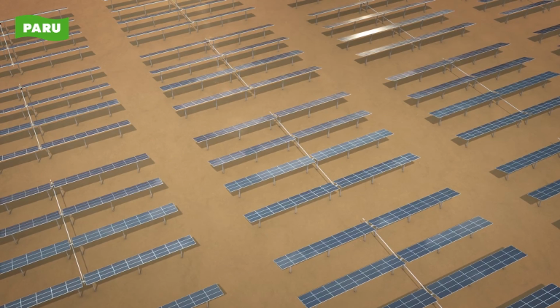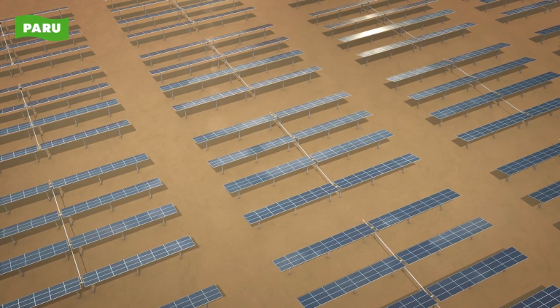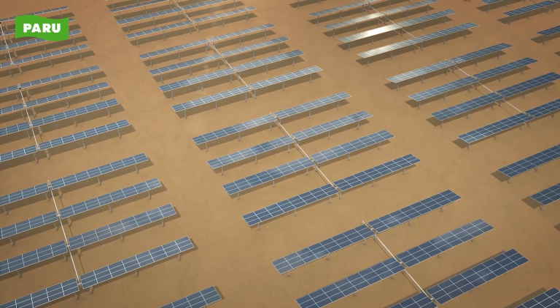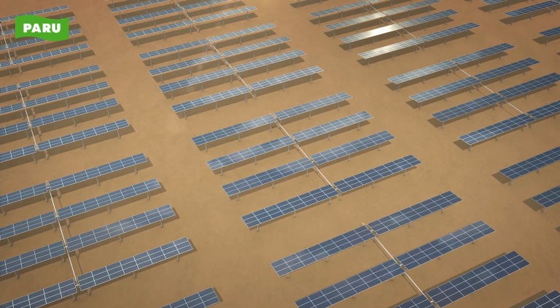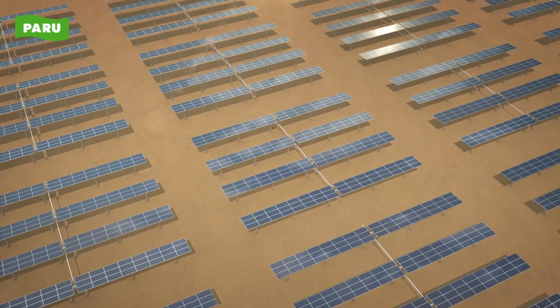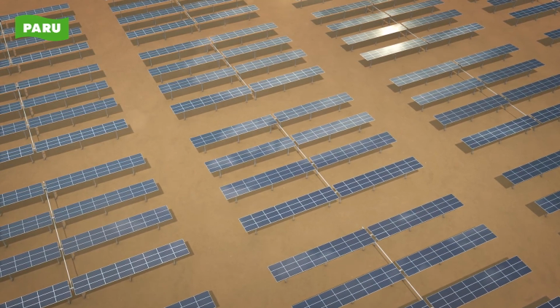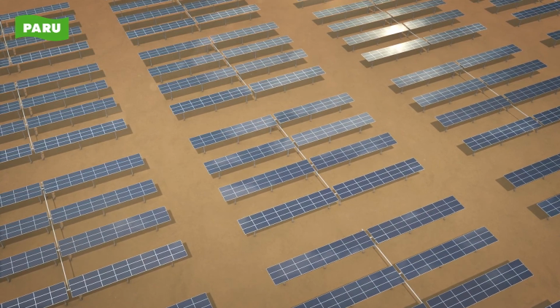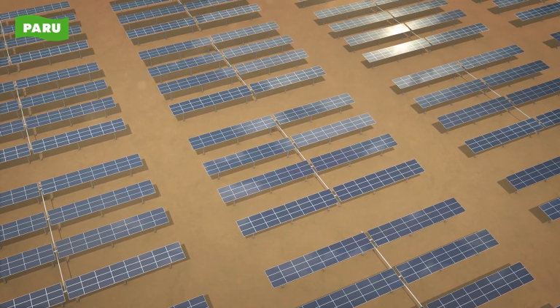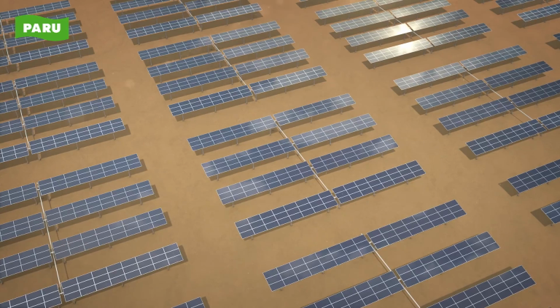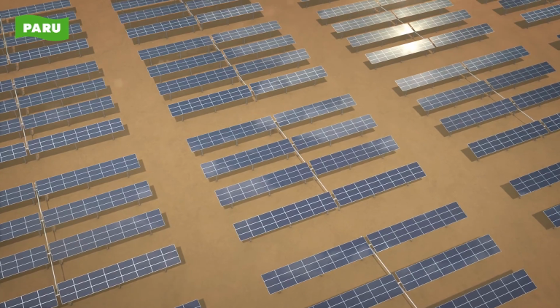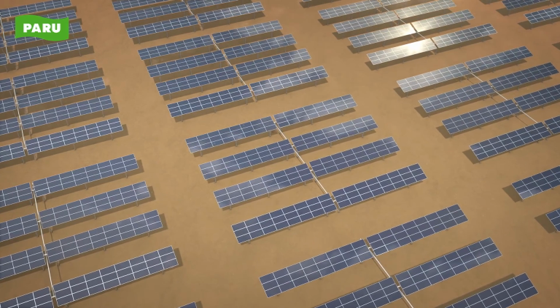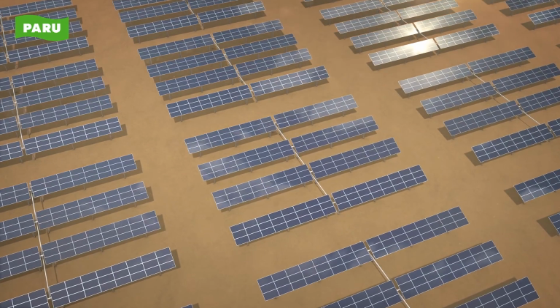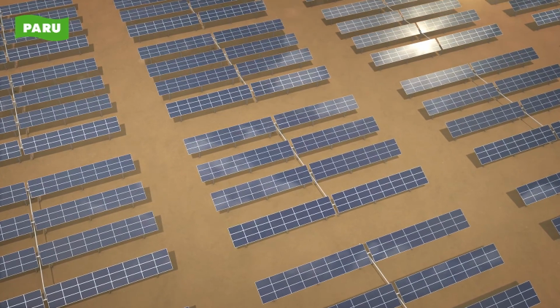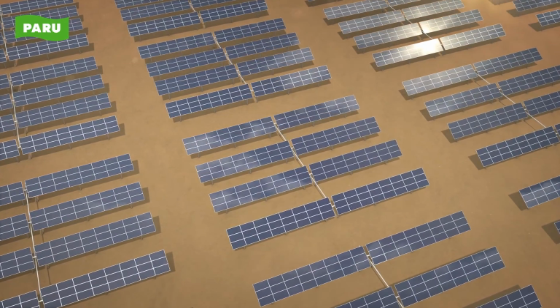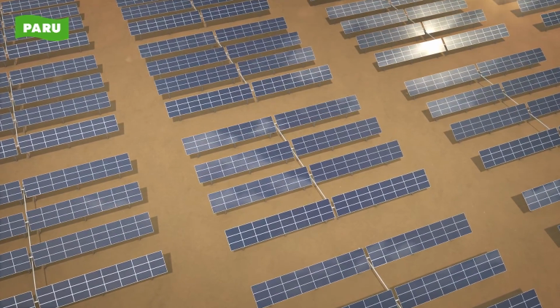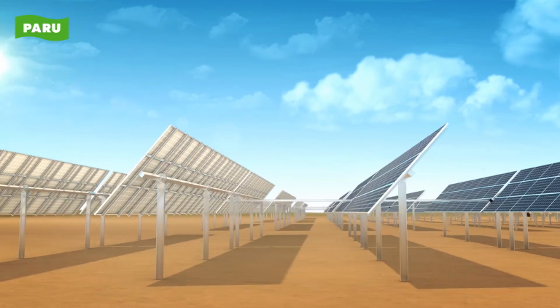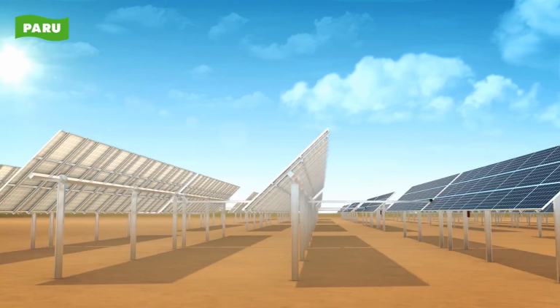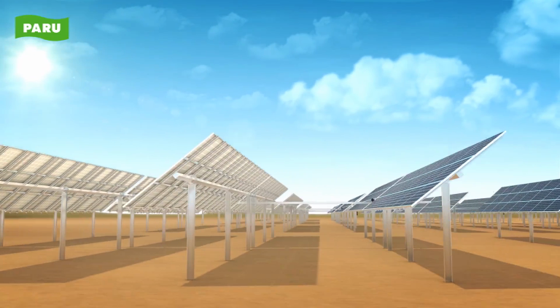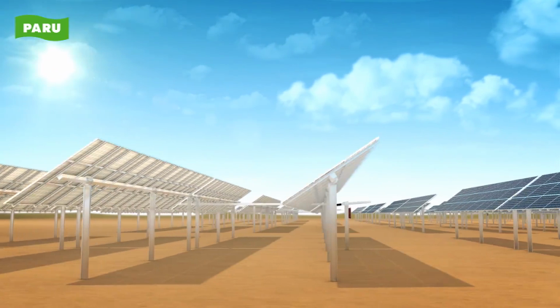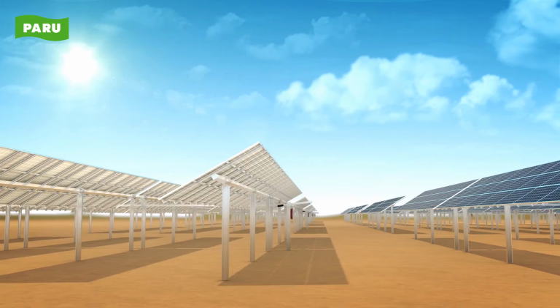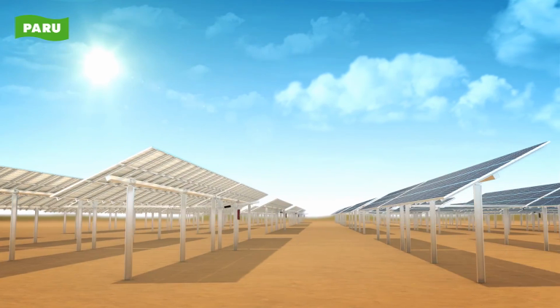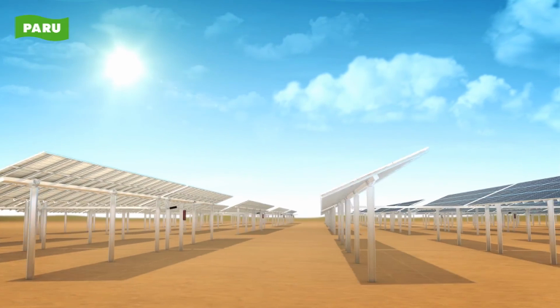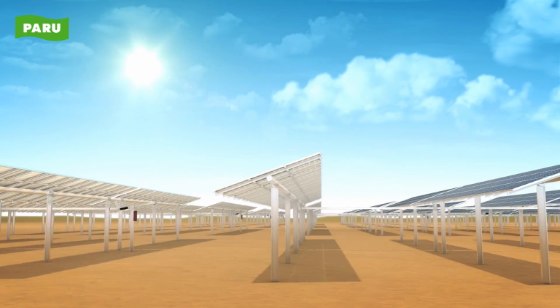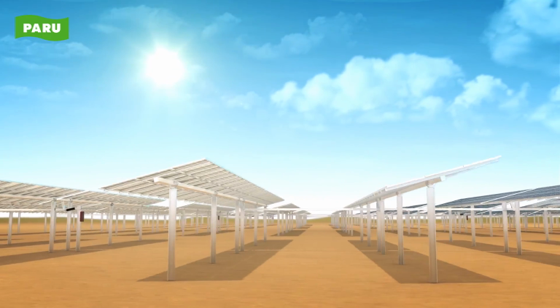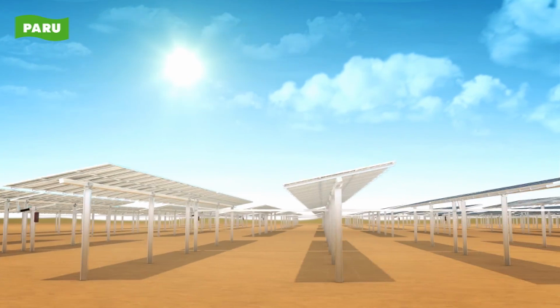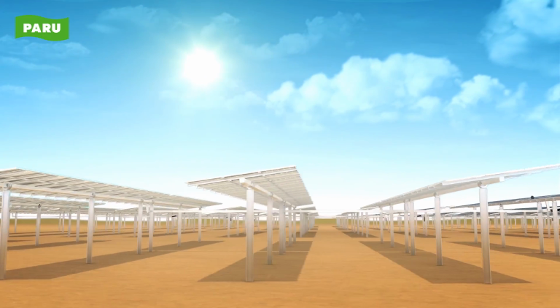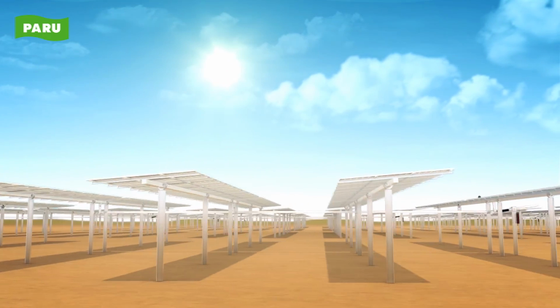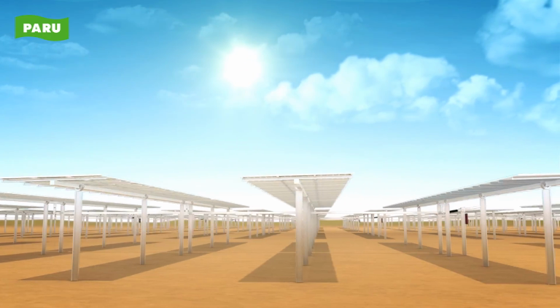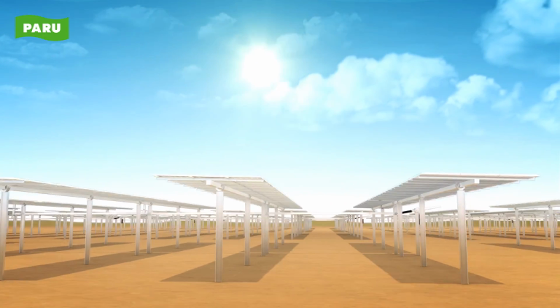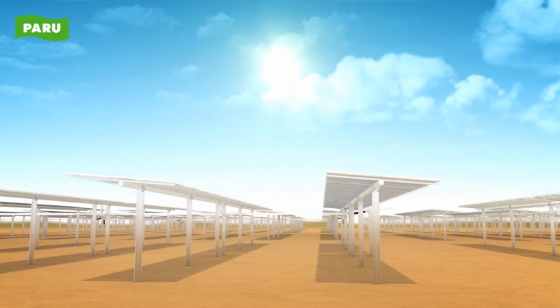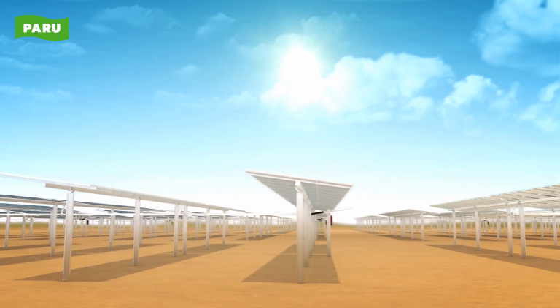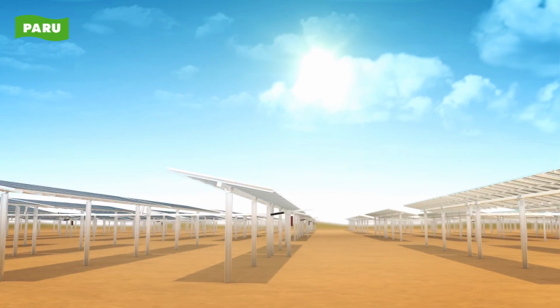Paru's single axis tracker guarantees maximum generator efficiency with its optimal angle of incidence tracking. Paru's single axis tracker is a solar energy solution which can generate more solar power in response to the position of the Sun.